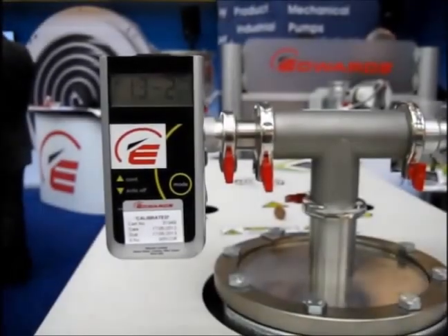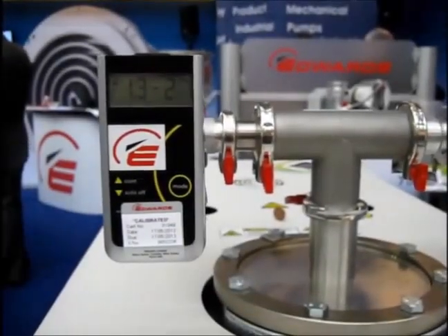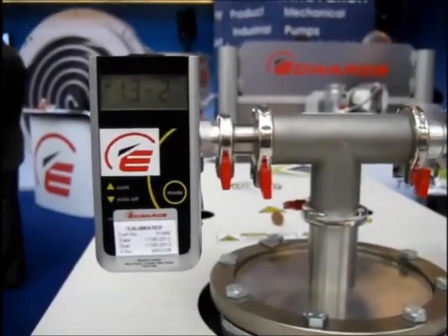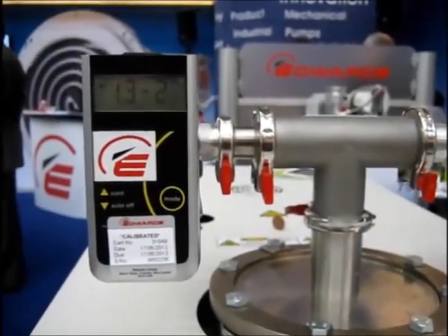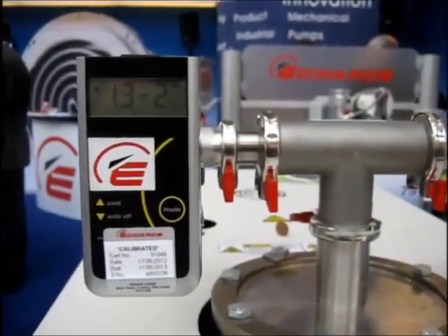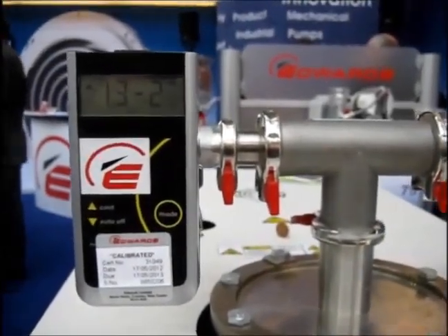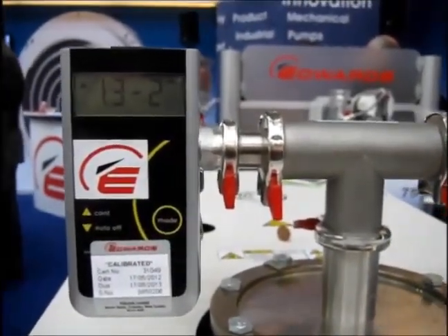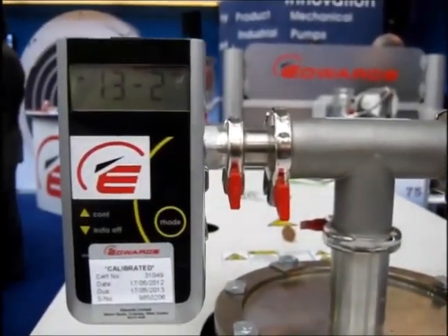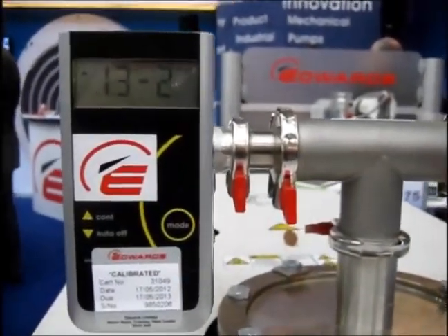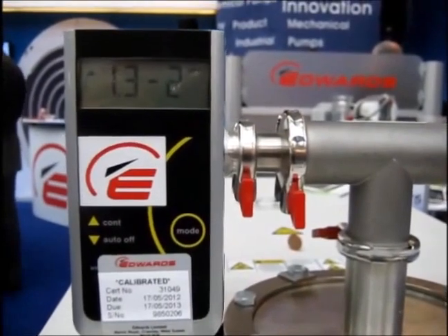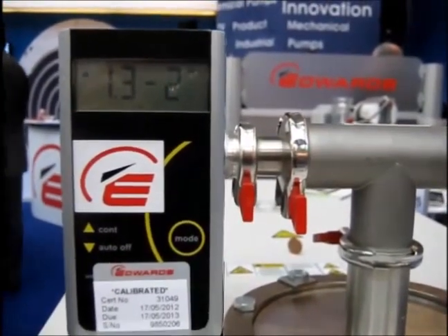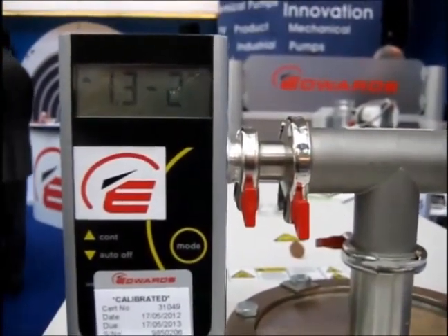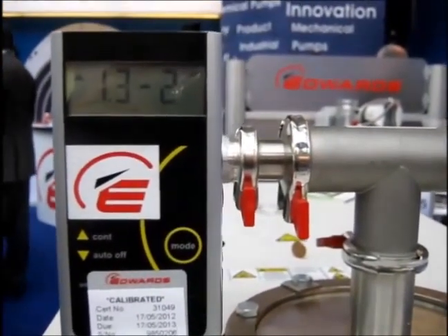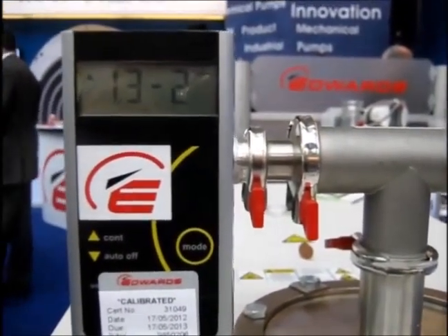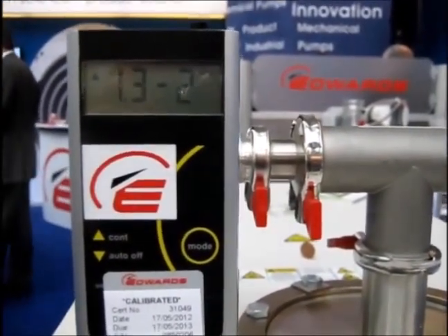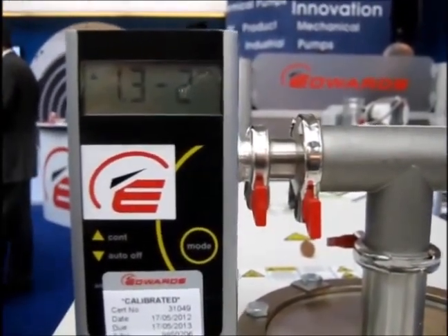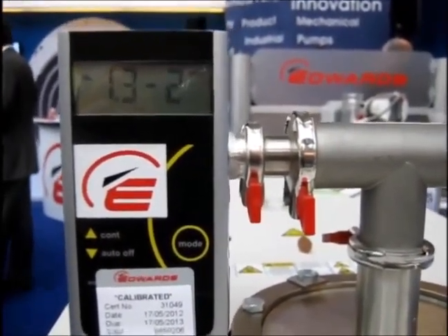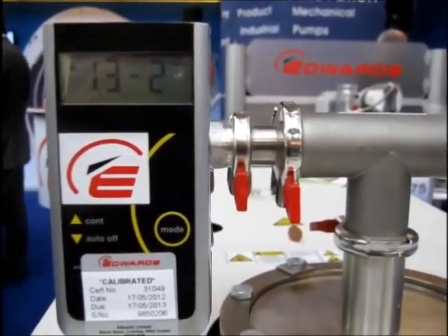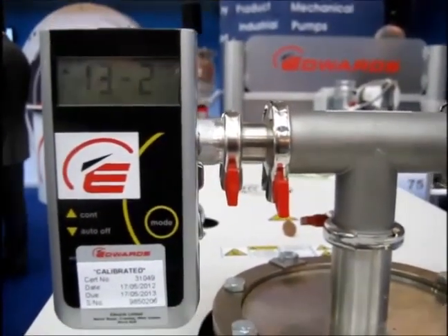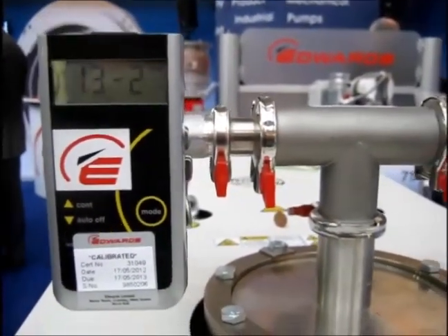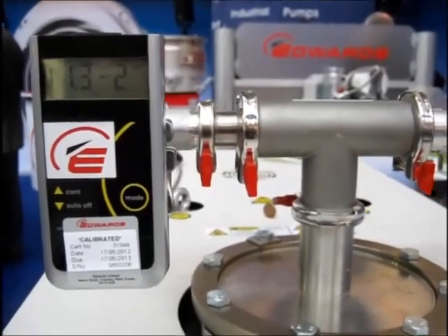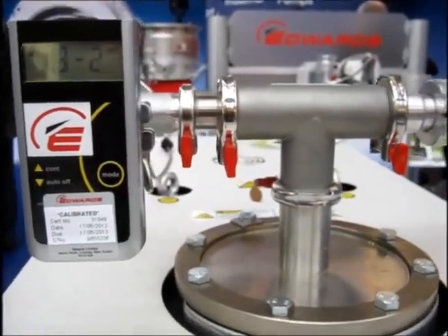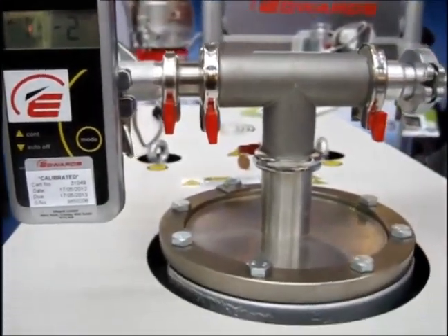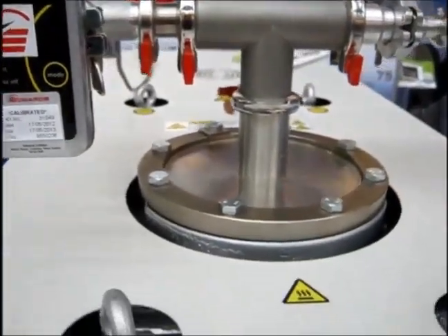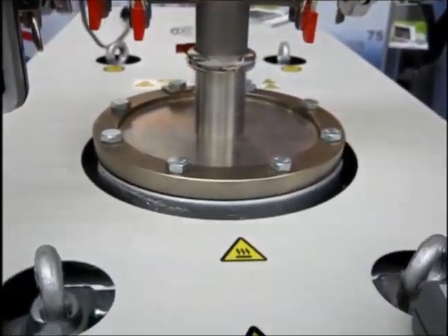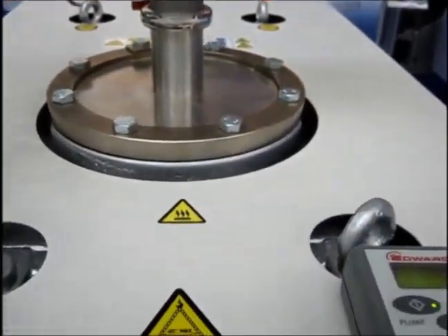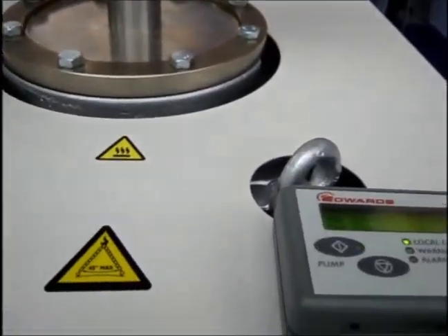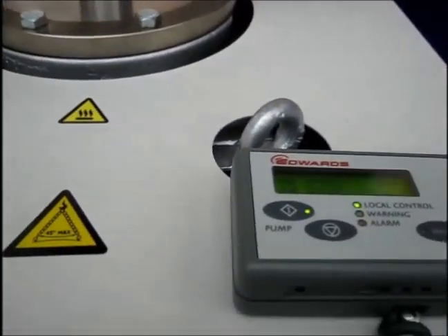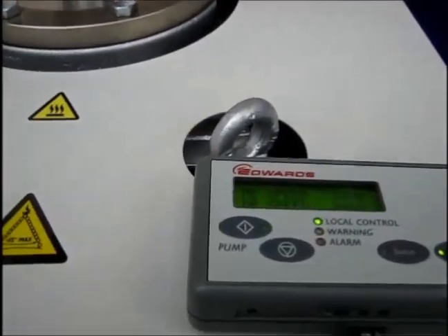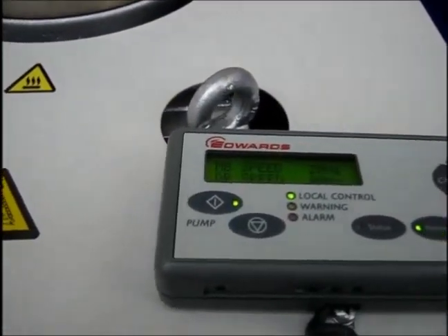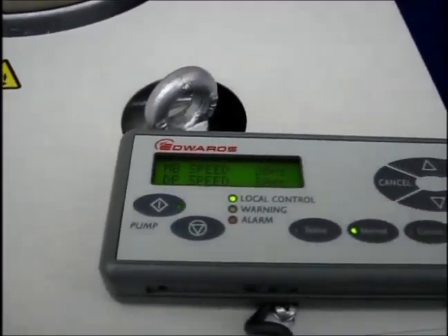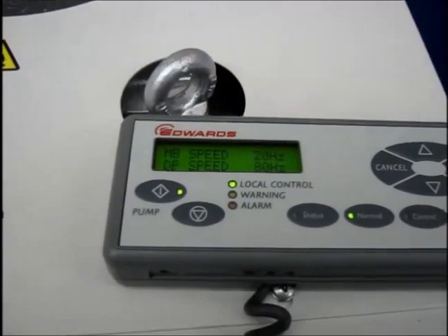At the International Air Commissioner in Frankfurt, an ultimate pressure of 1.3 times 10 to the minus 2 millibar is repeatably demonstrated by the Edwards GXS 450-2600 Dry Vacuum Pump in Green Mode.